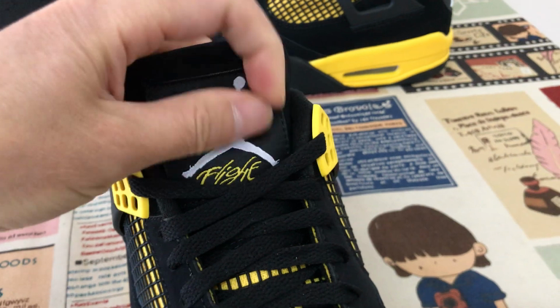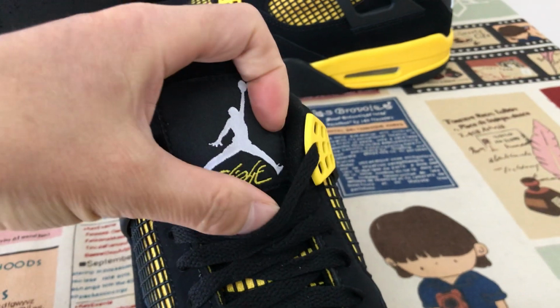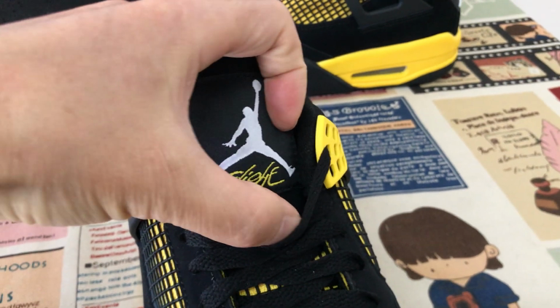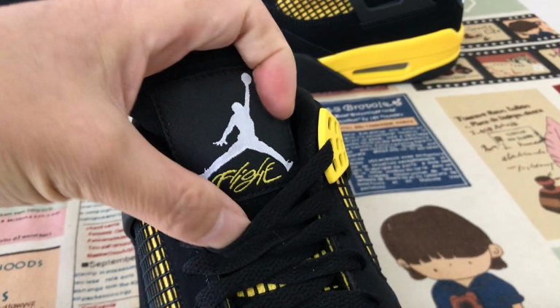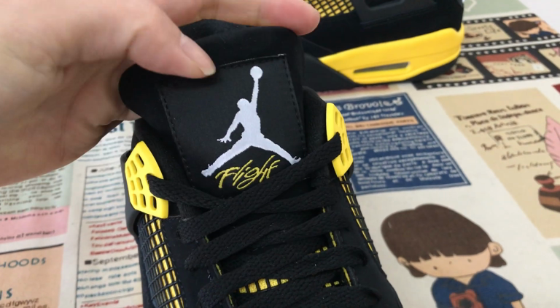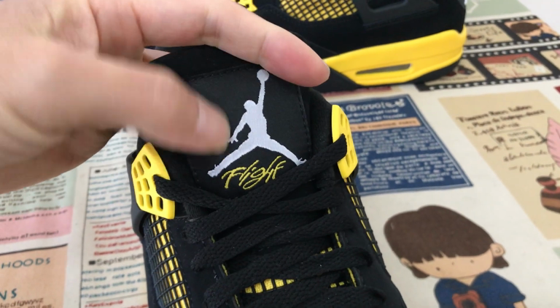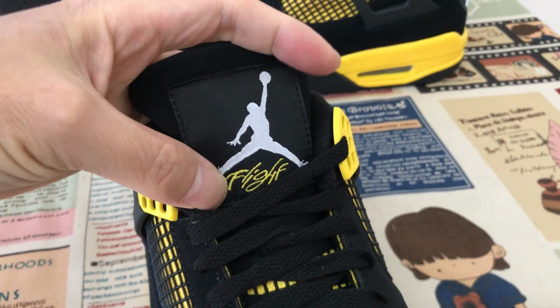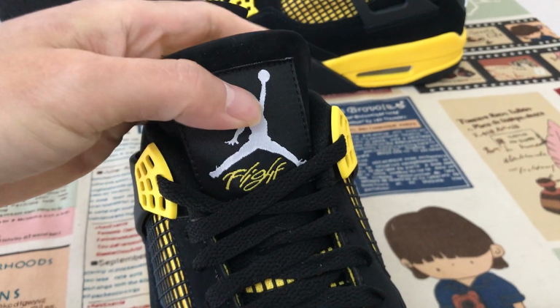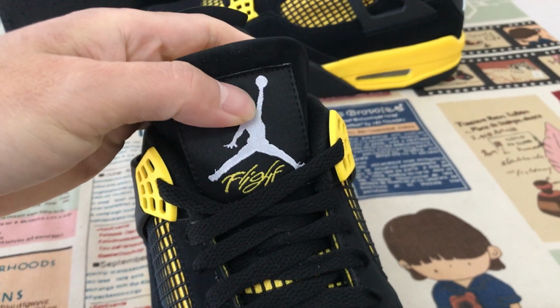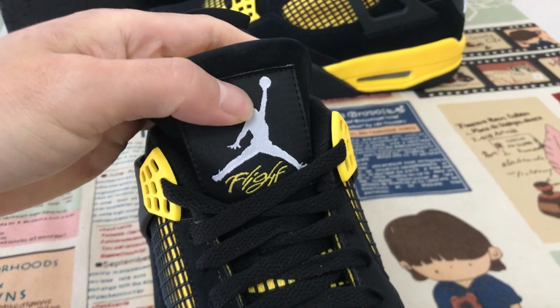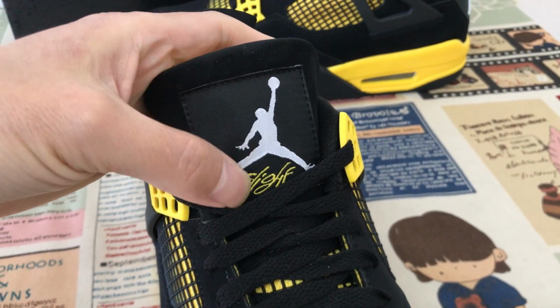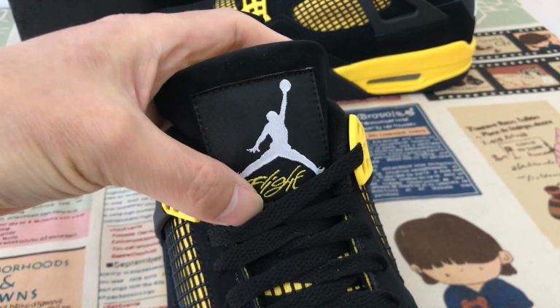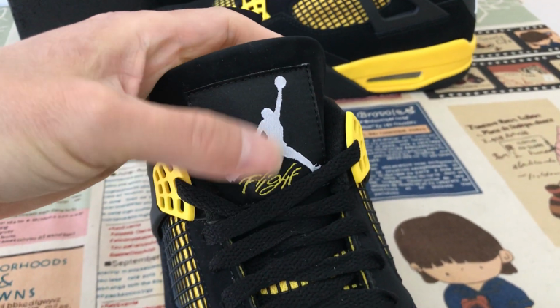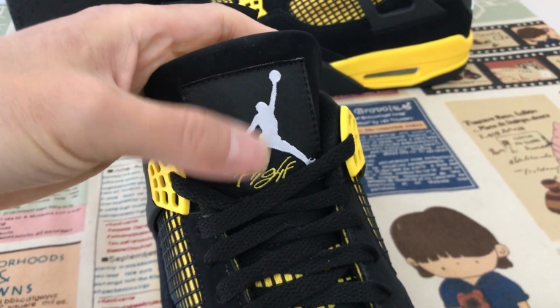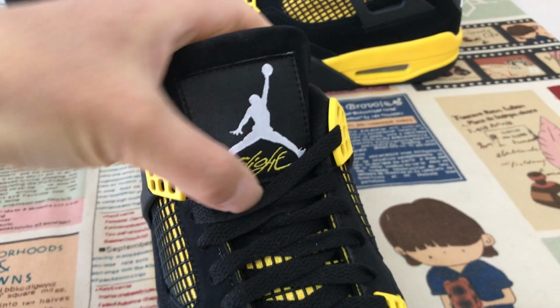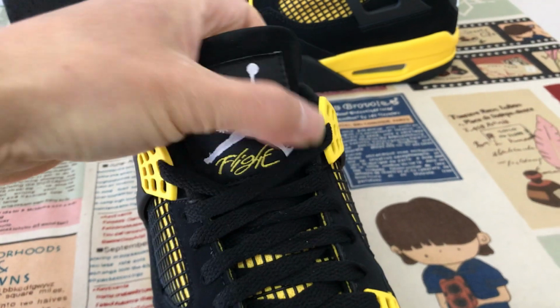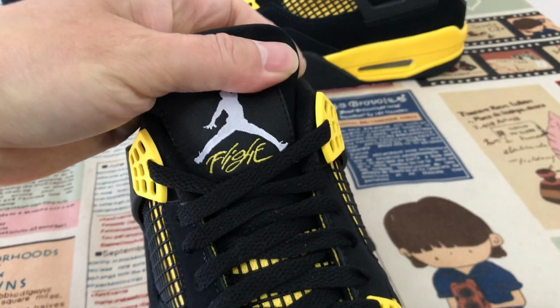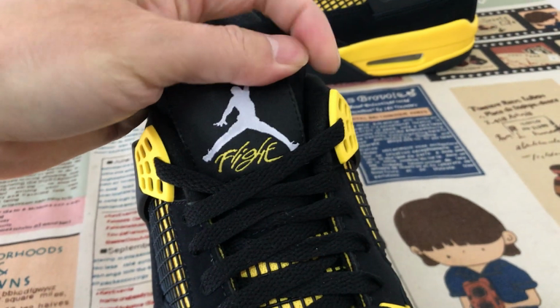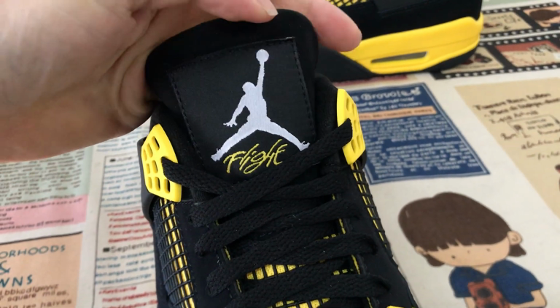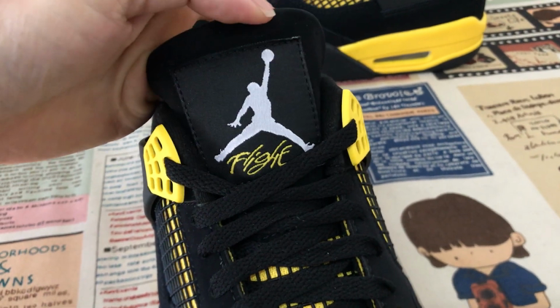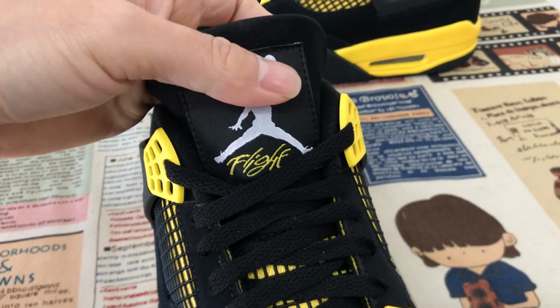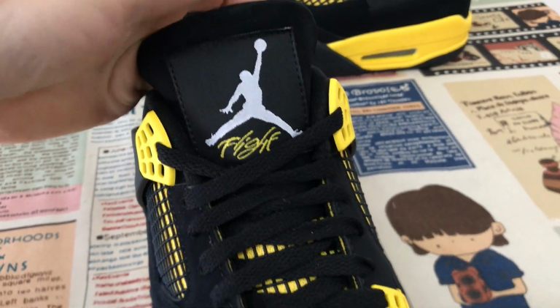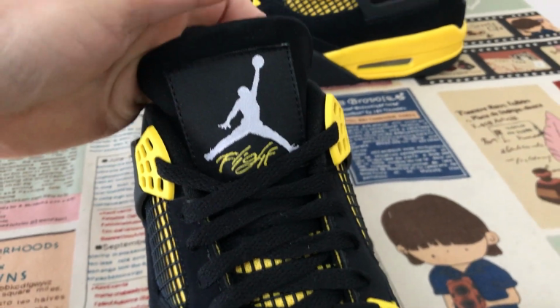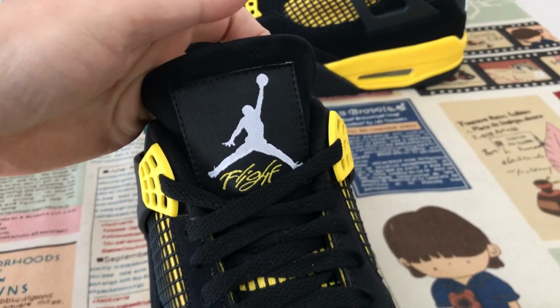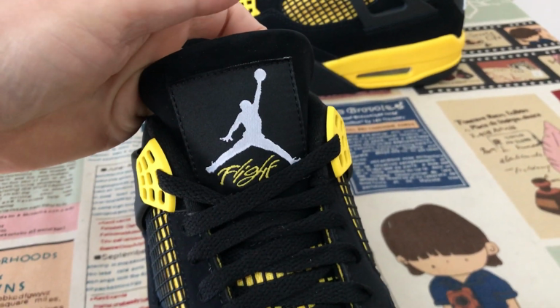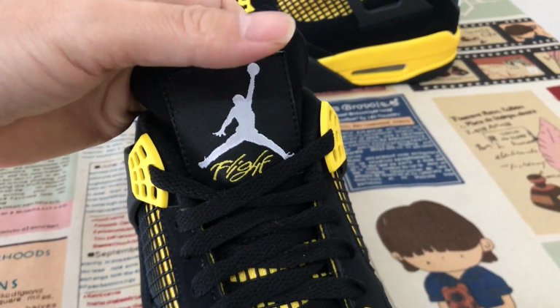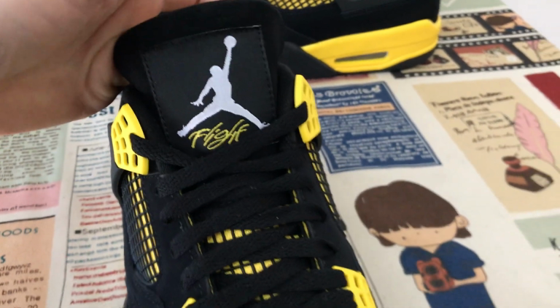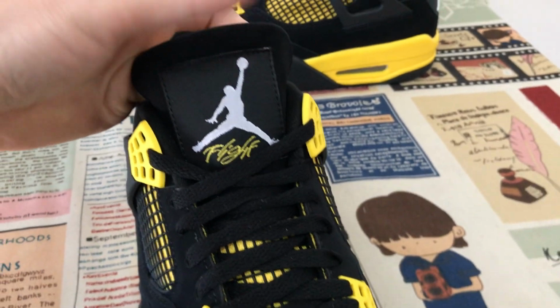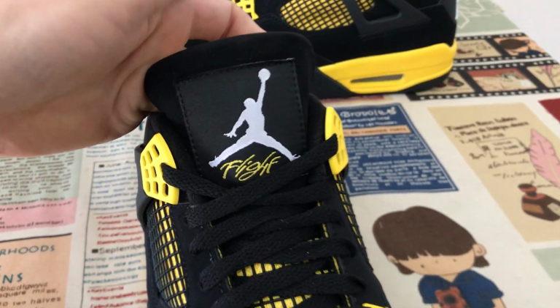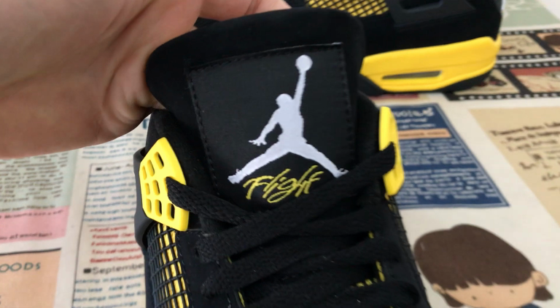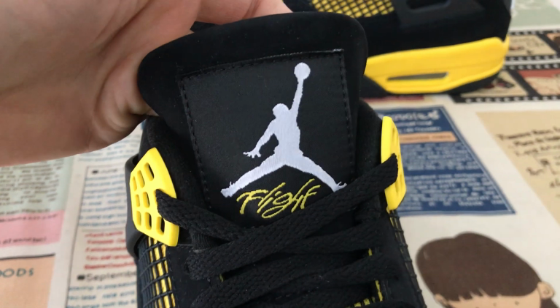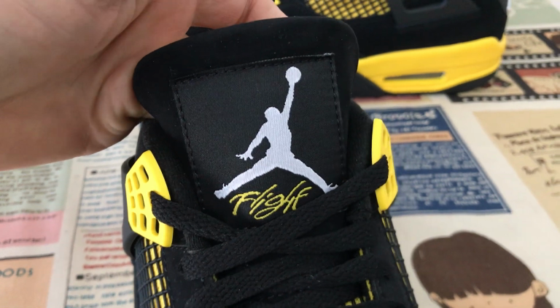The tongue label: black base, white Jumpman logo, and yellow 'Flight' words on the tongue logo.